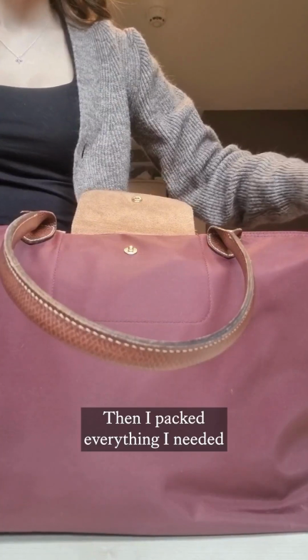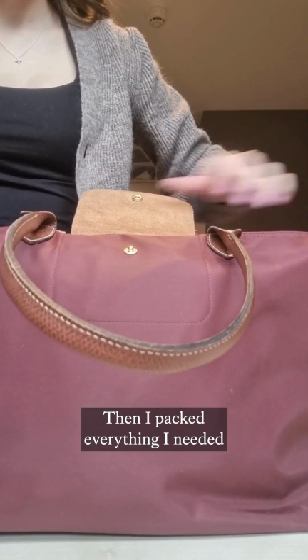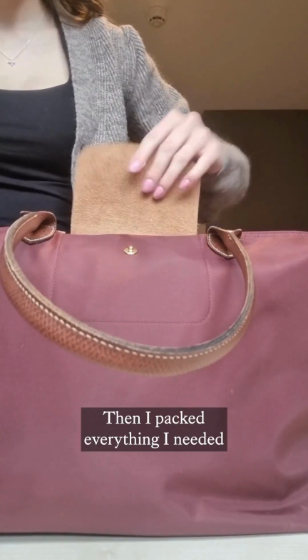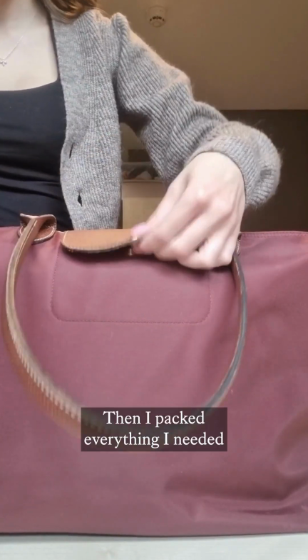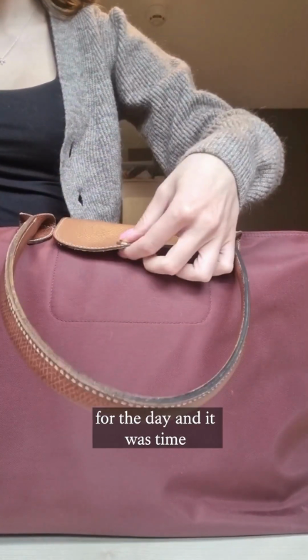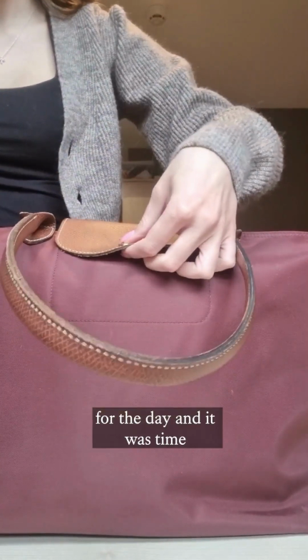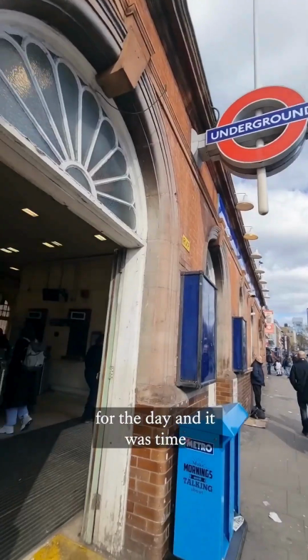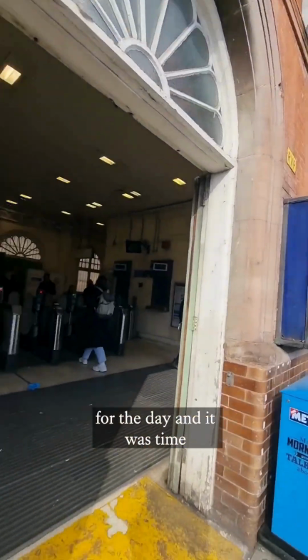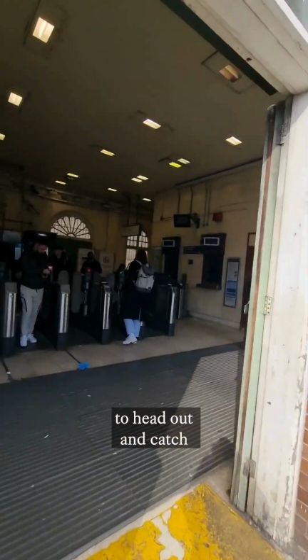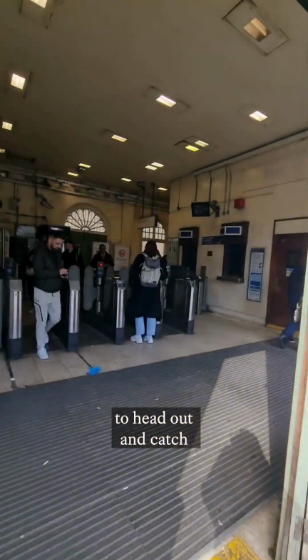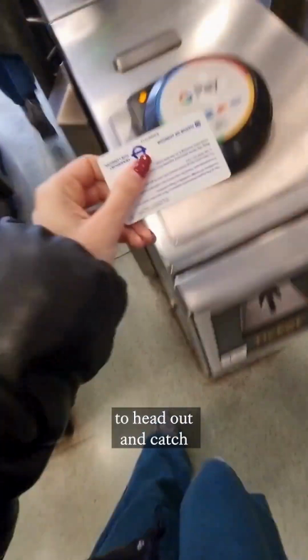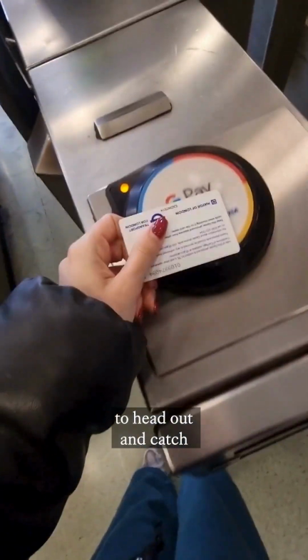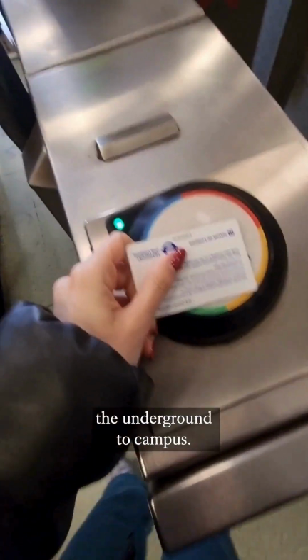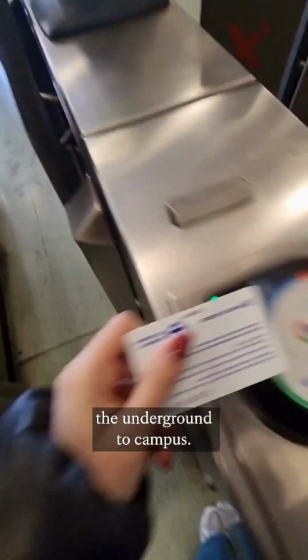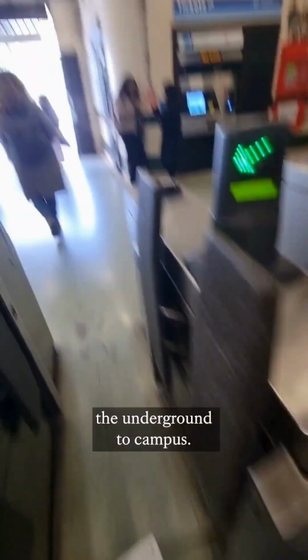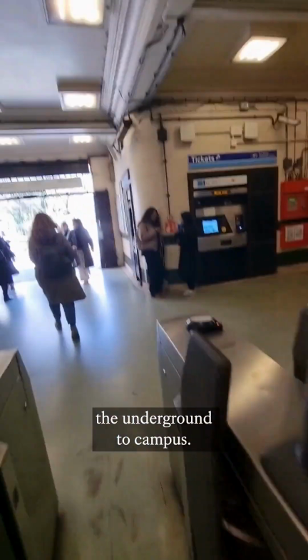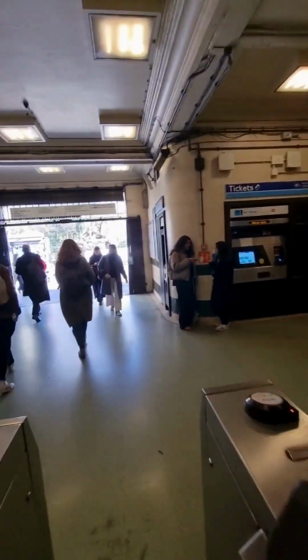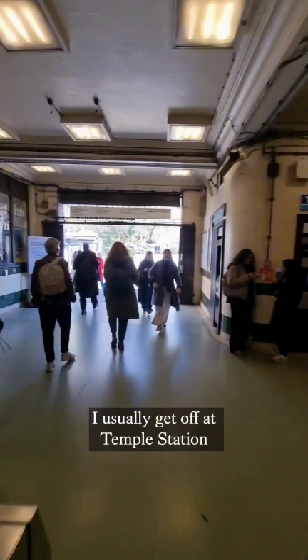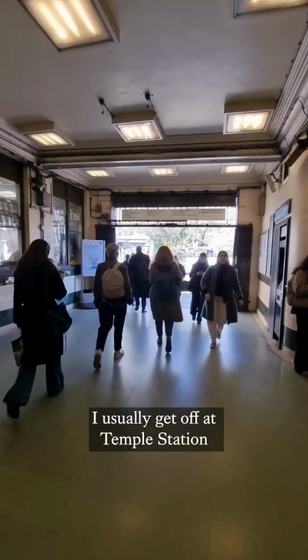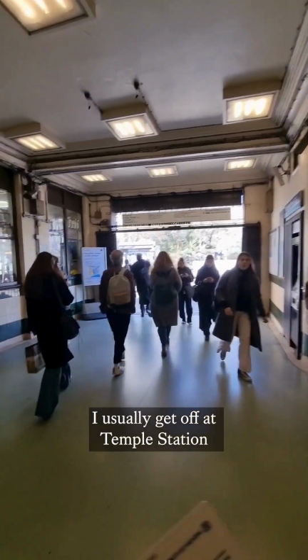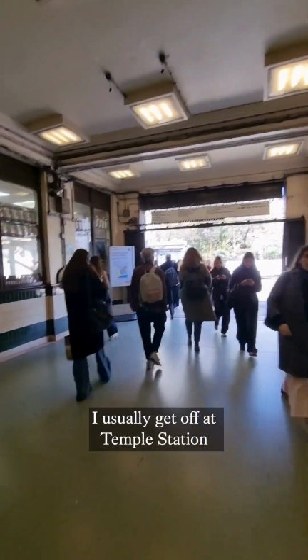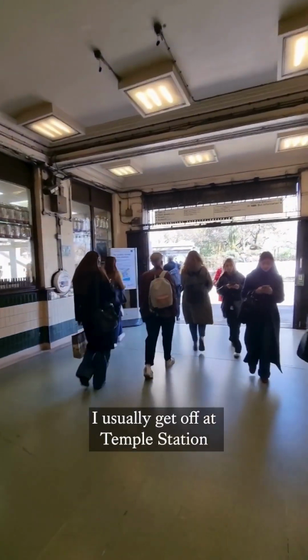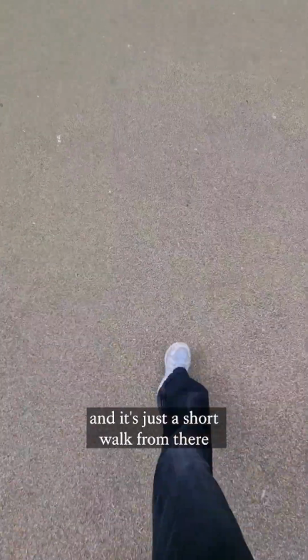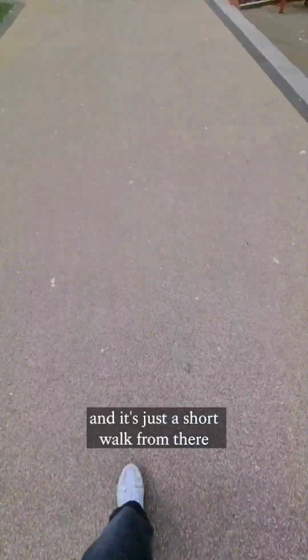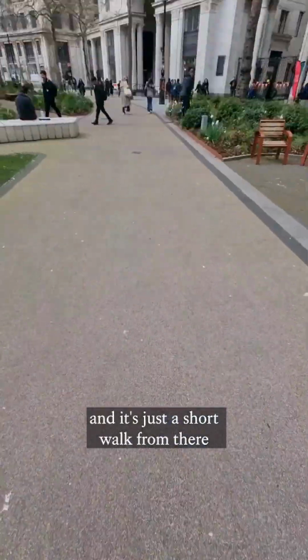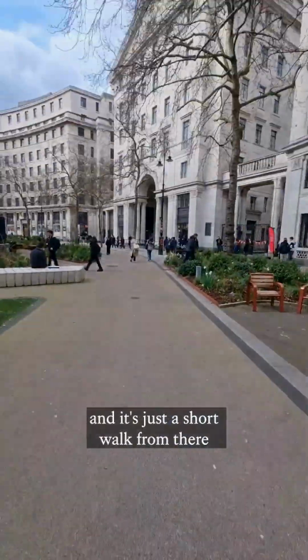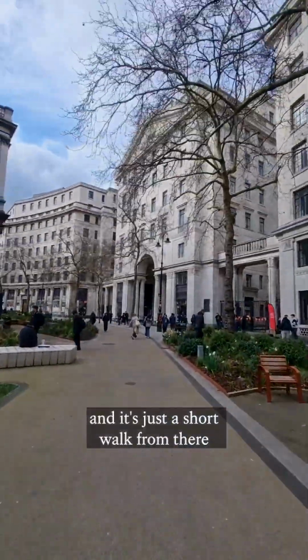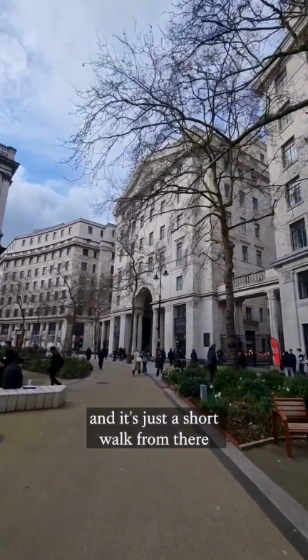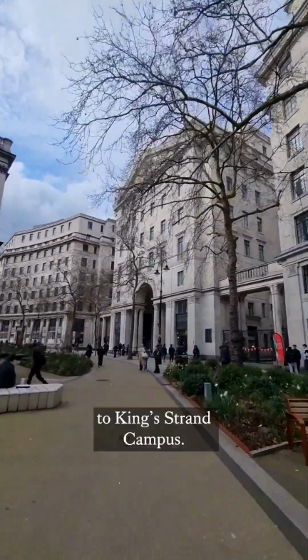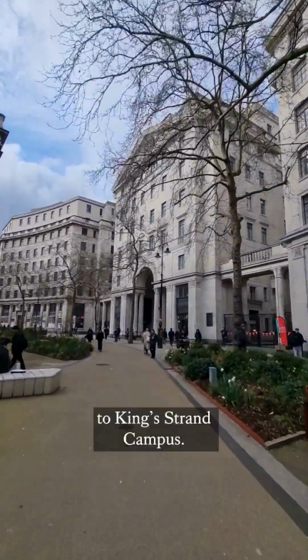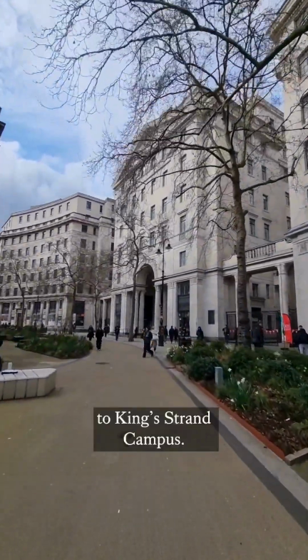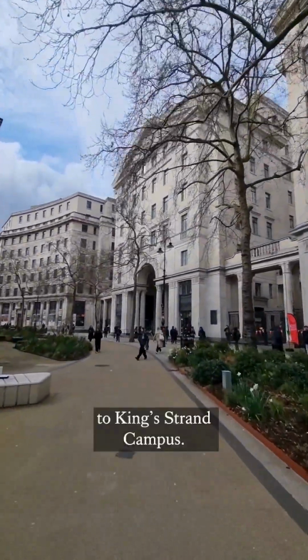then I packed everything I needed for the day and it was time to head out and catch the underground to campus. I usually get off at Temple Station and it's just a short walk from there to King's Strand campus.